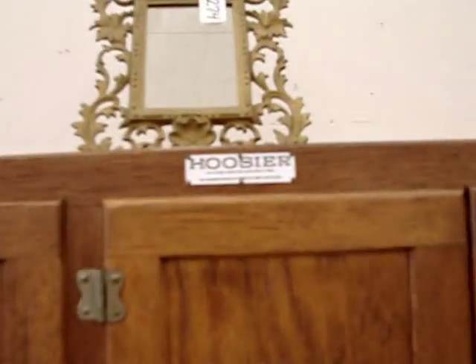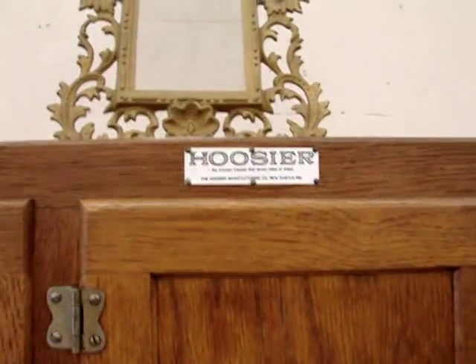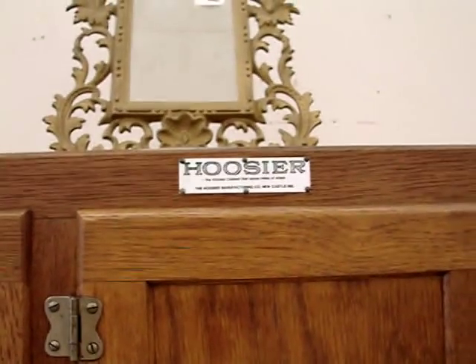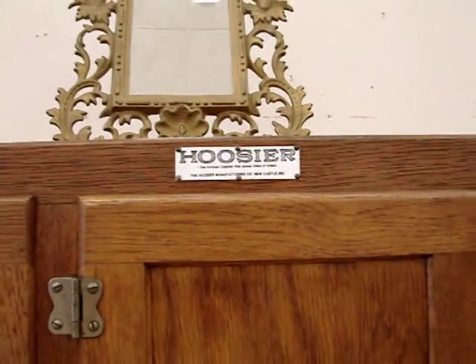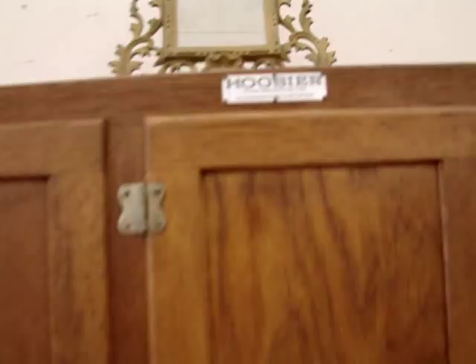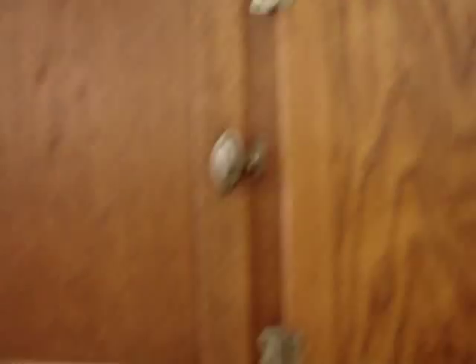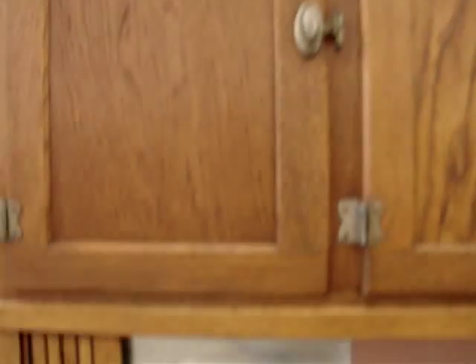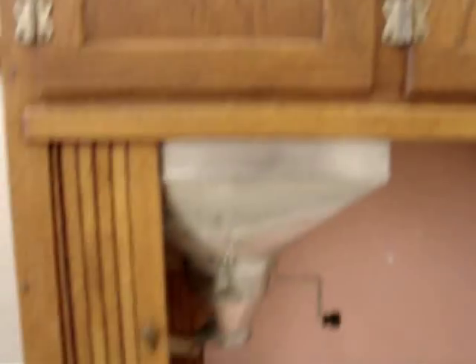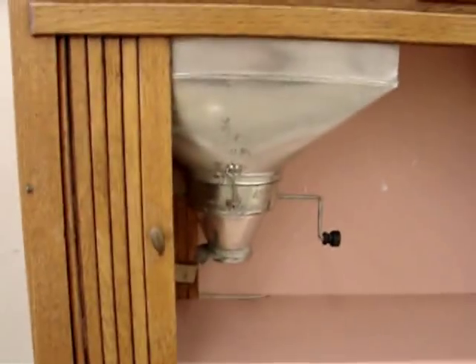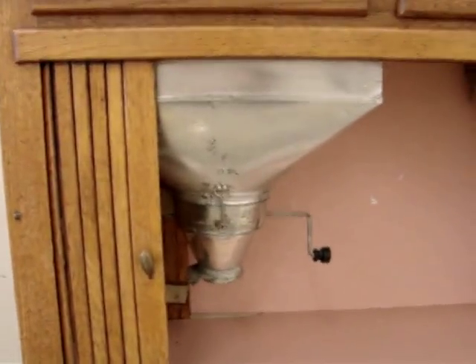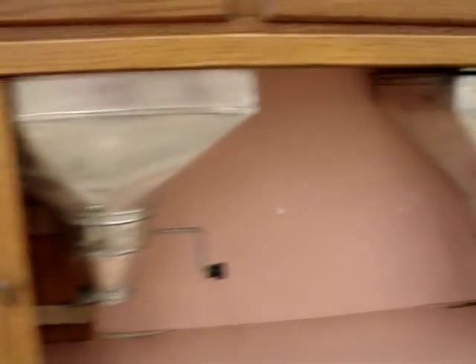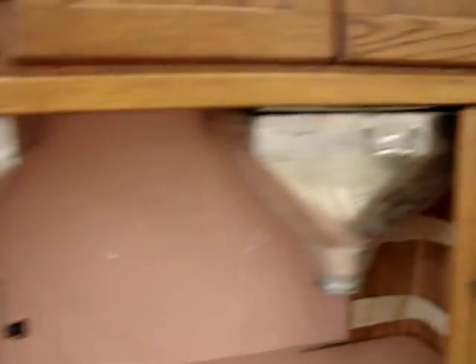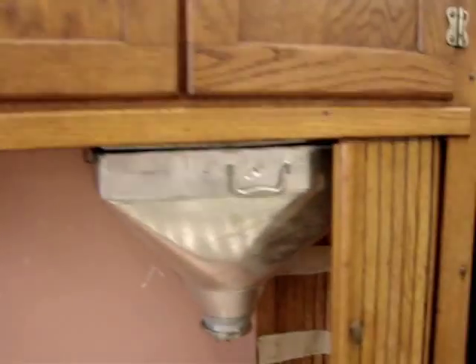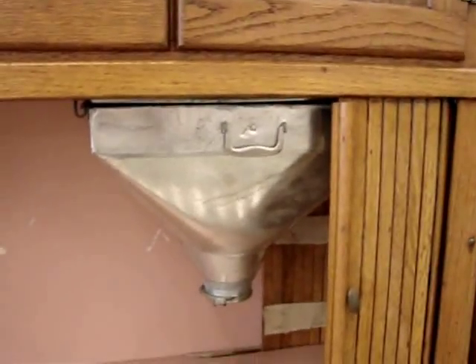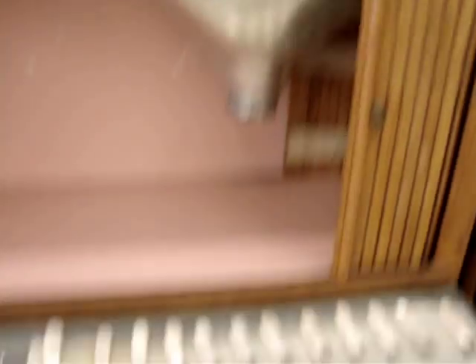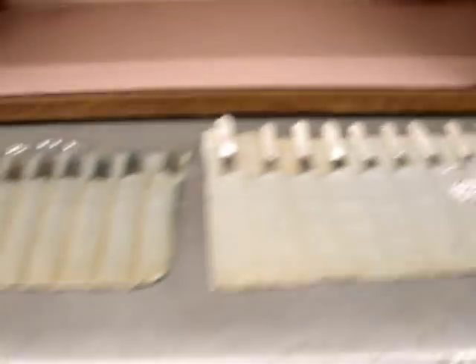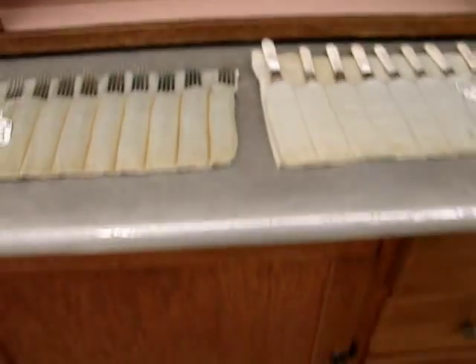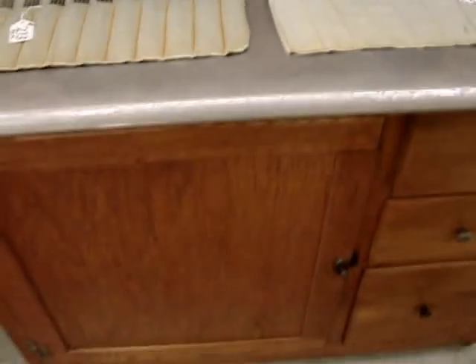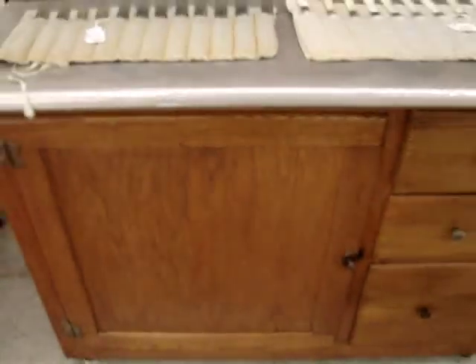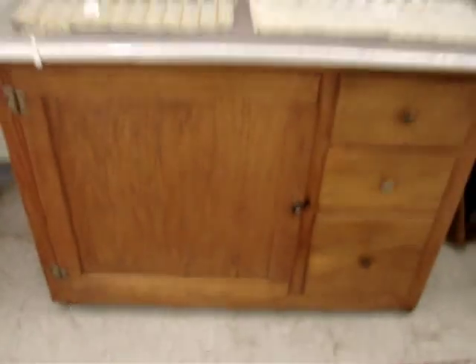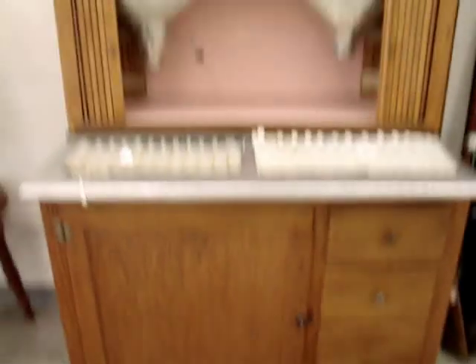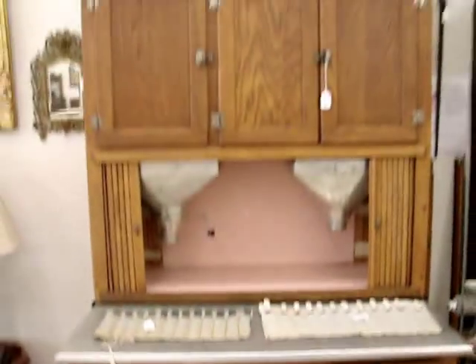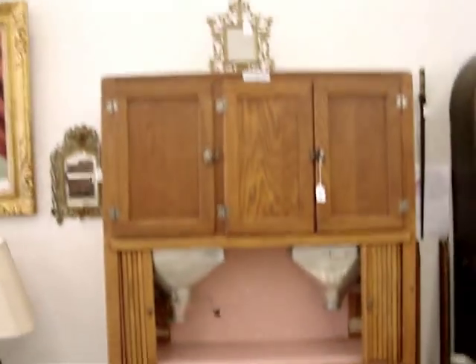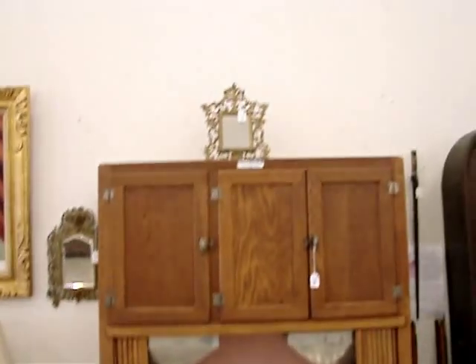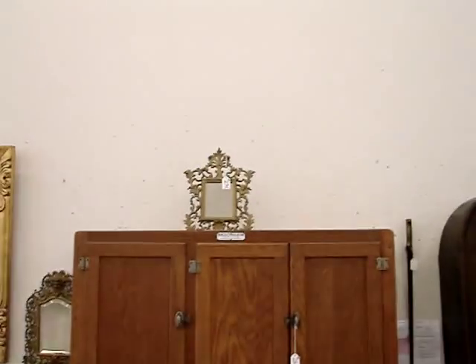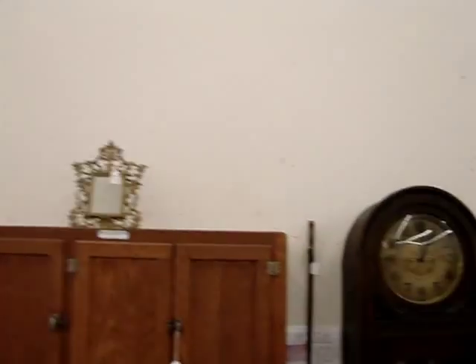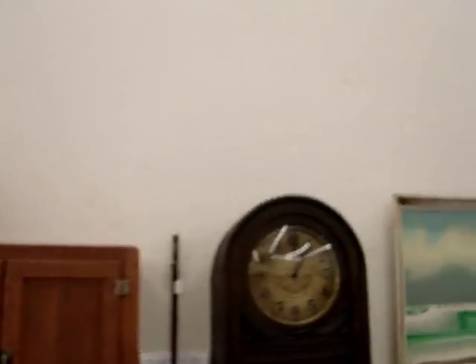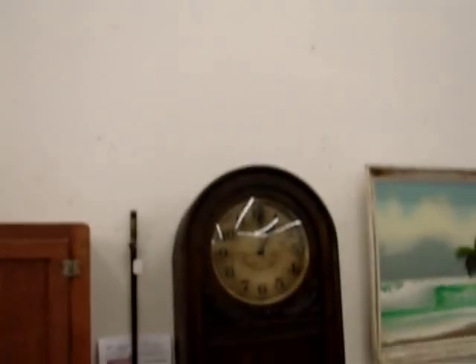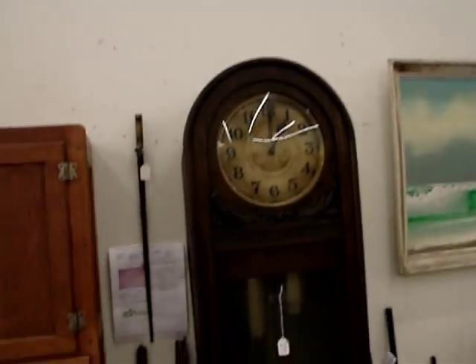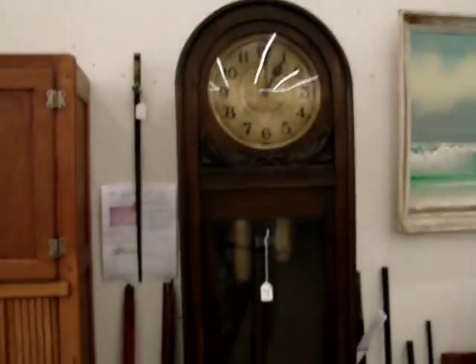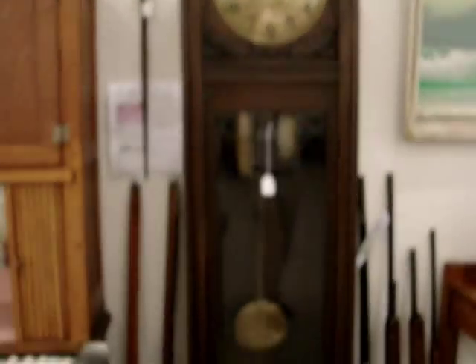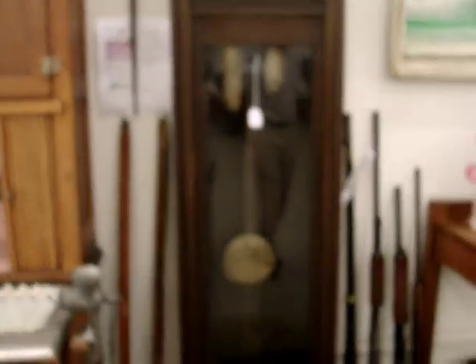Magnificent Cadillac of the Hoosier cabinets with all the bells and whistles, folks — it's got your flour bin, your sugar bin, your bread box. It is one of the nicest Hoosier cabinets I've seen in the 50 years I've been in the antique business.